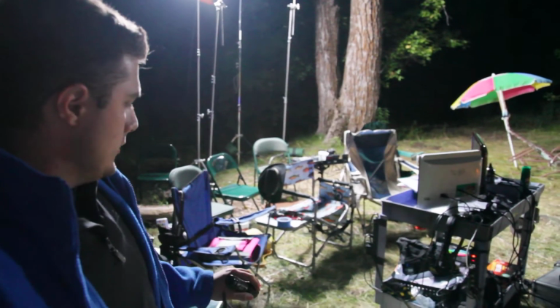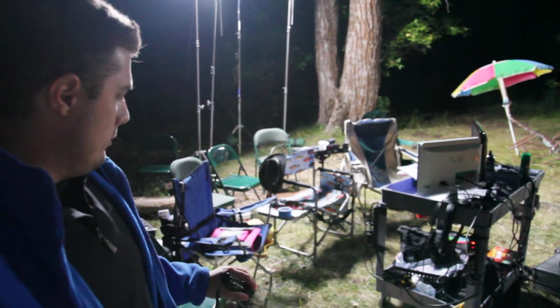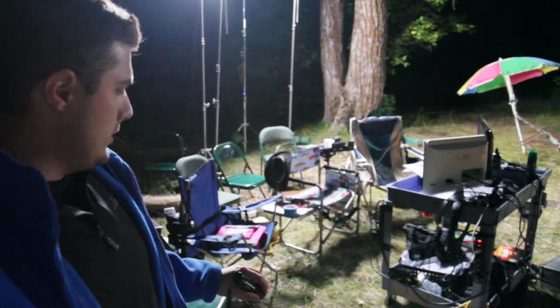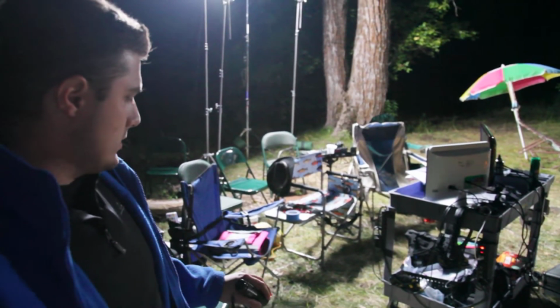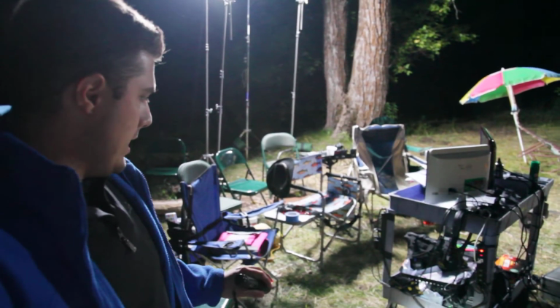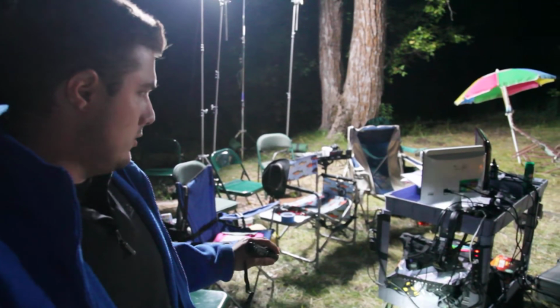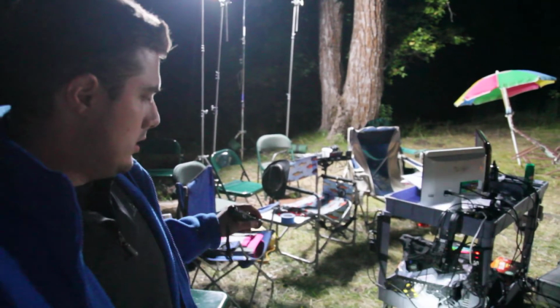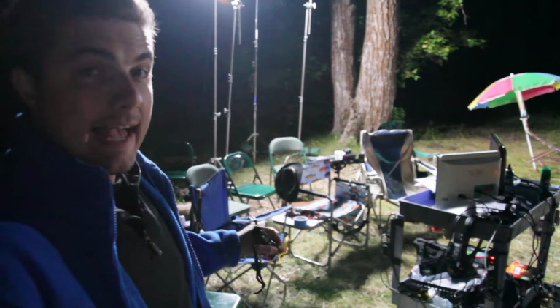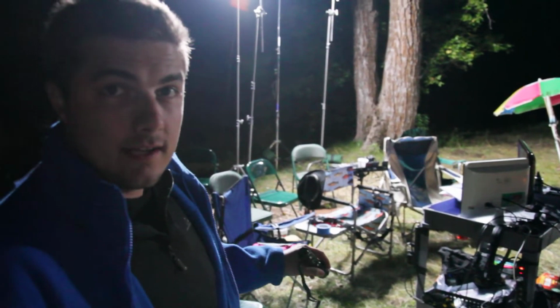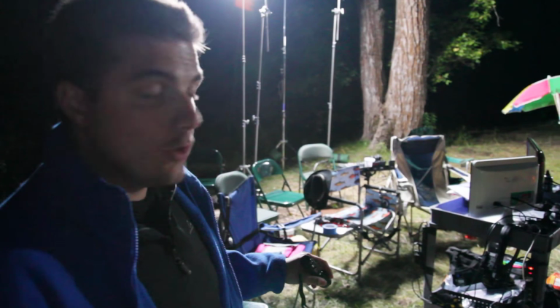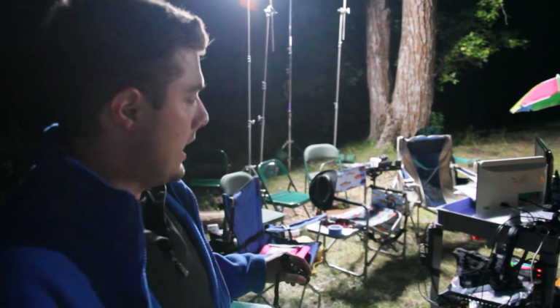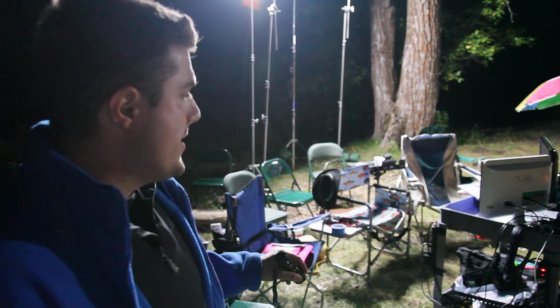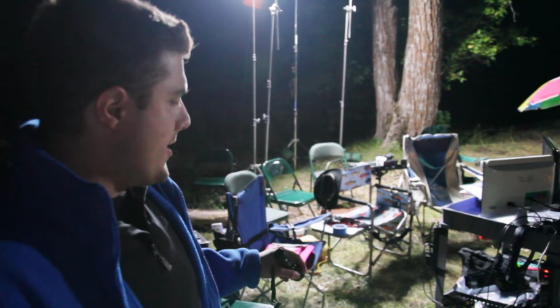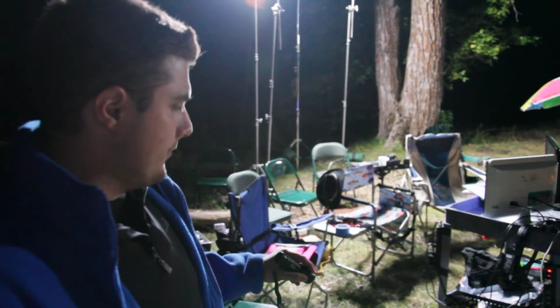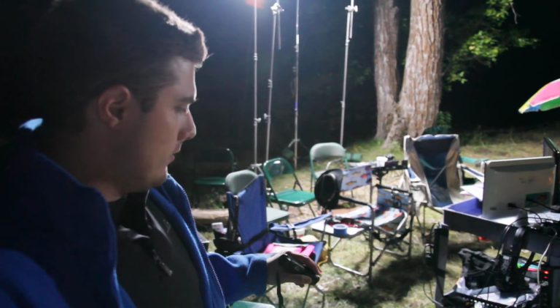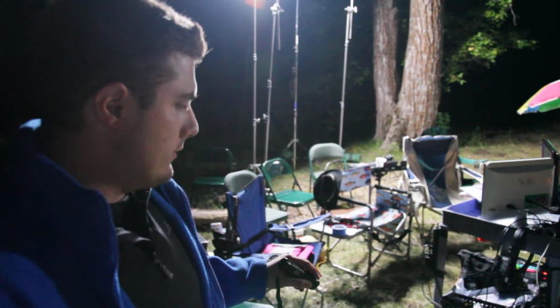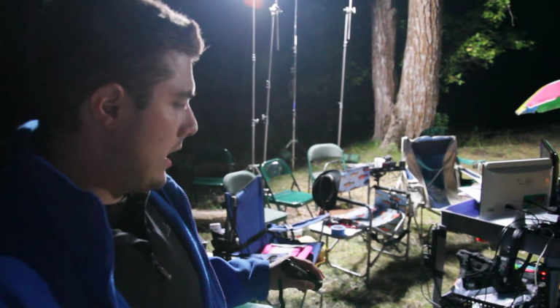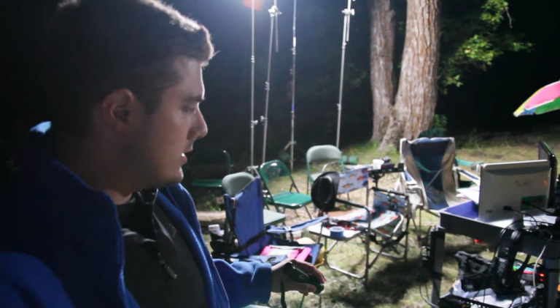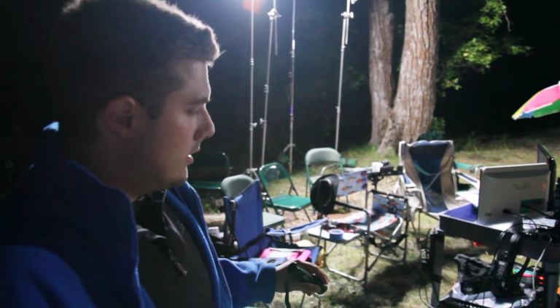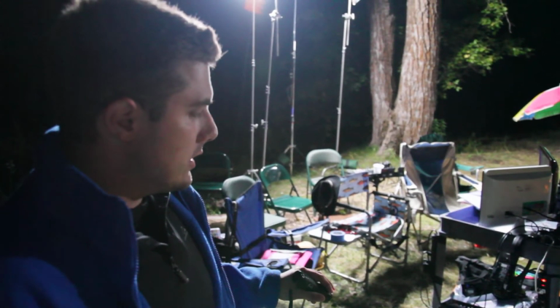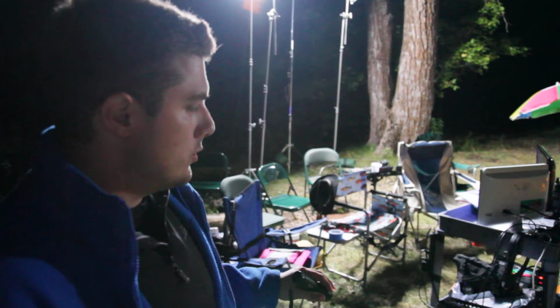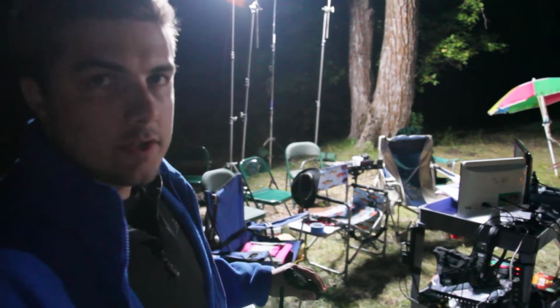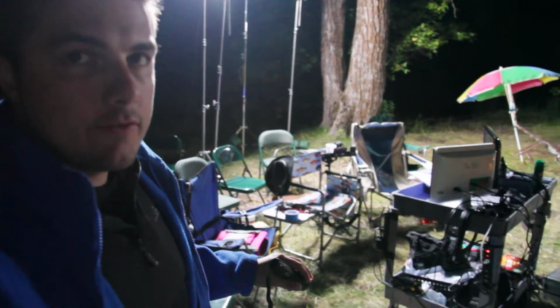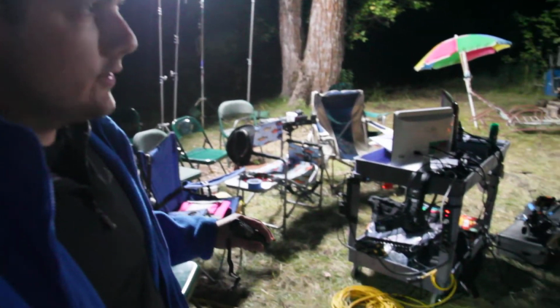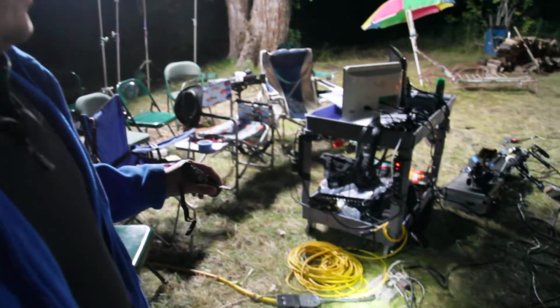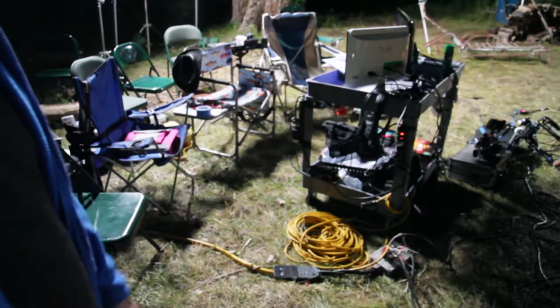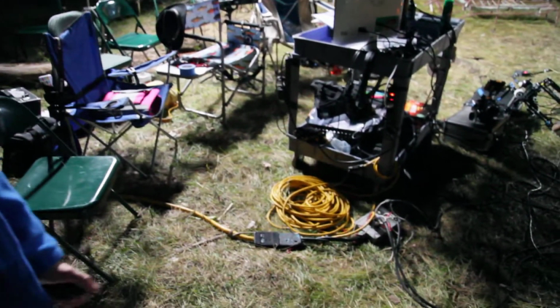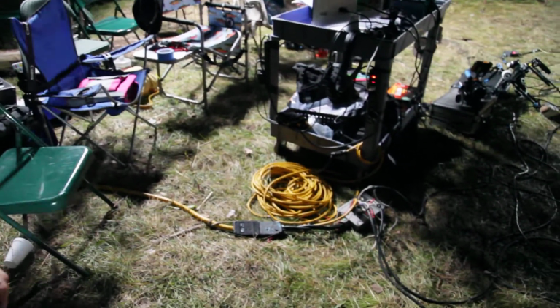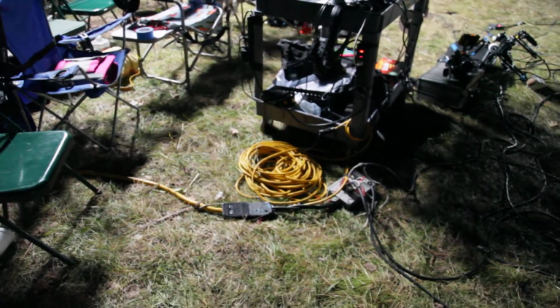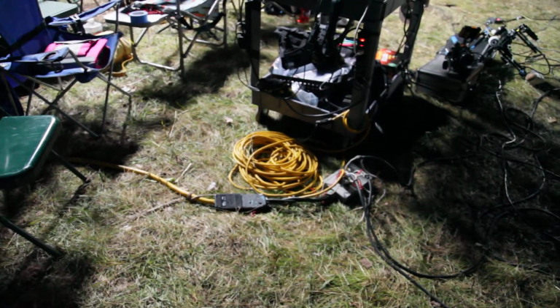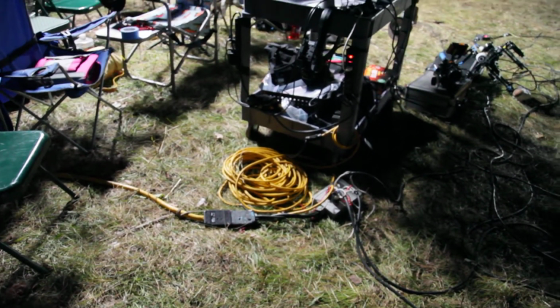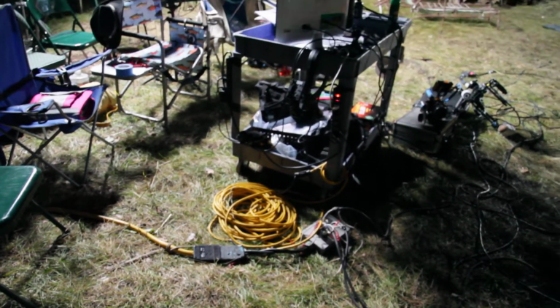We basically run distro — 60 amp — back to set as close as we can. We have two 20 amp circuits, so essentially two circuits like you have in your house. And the lights we're using don't pull very much because they're fluorescent, which is really nice.